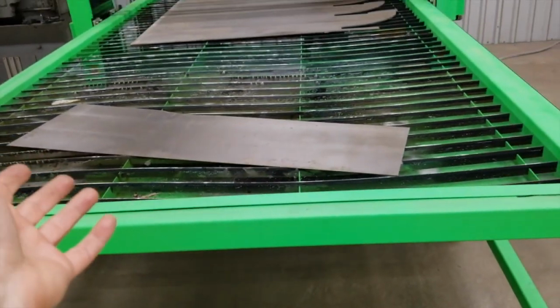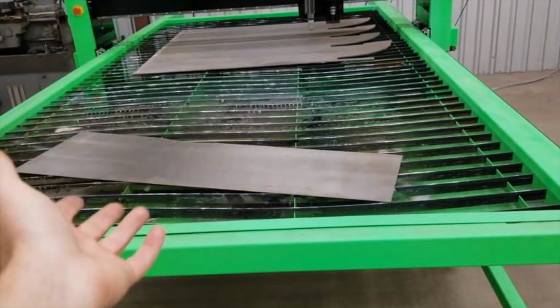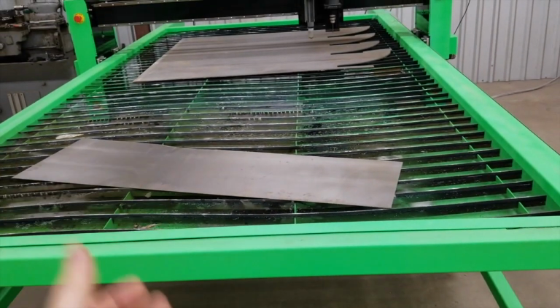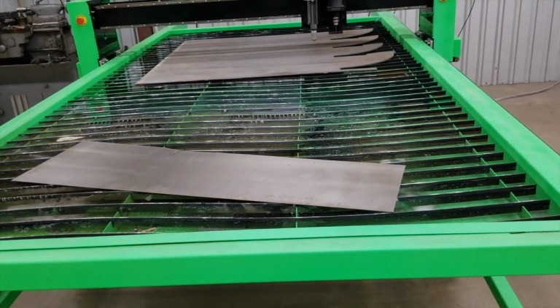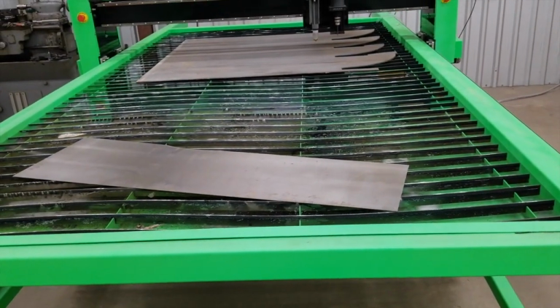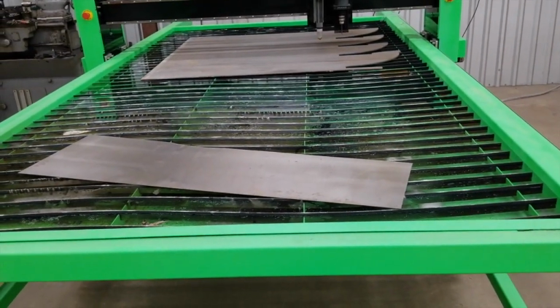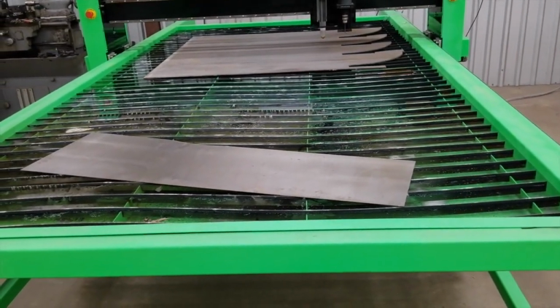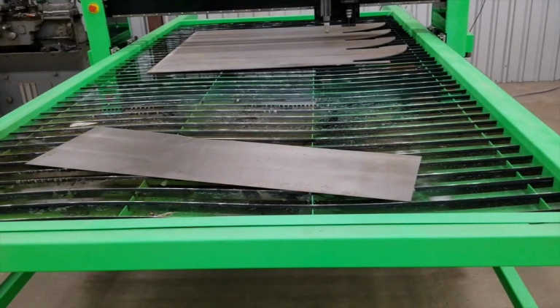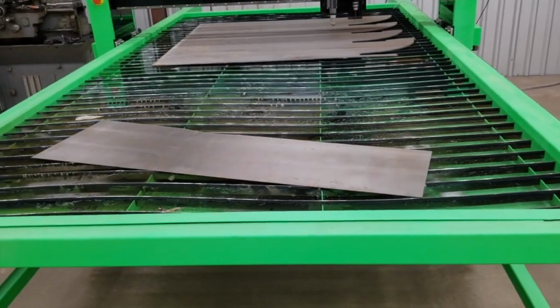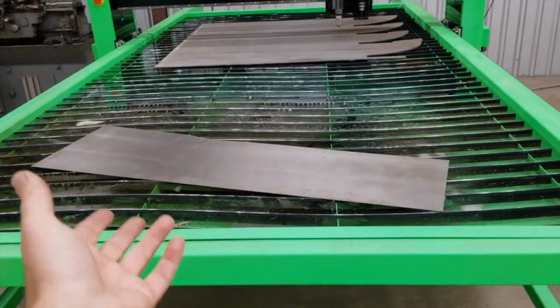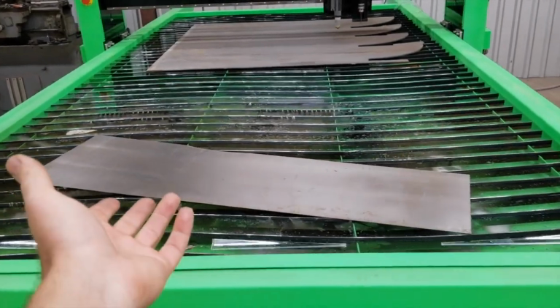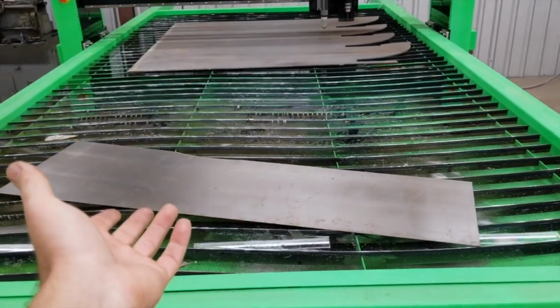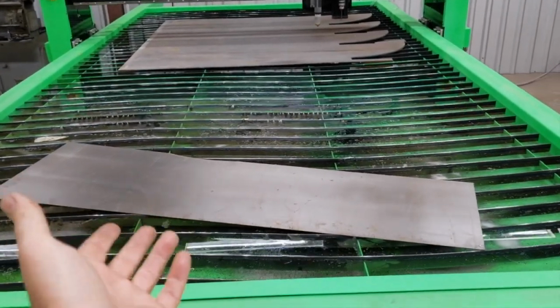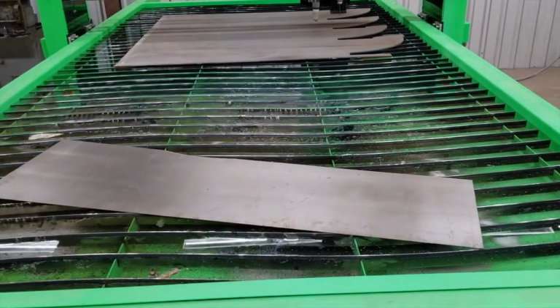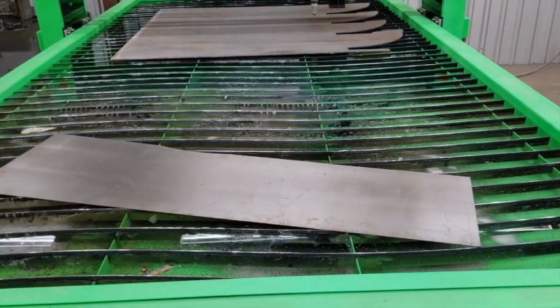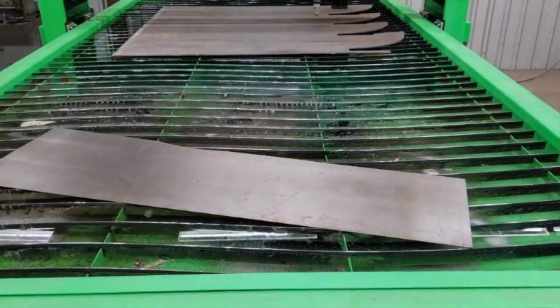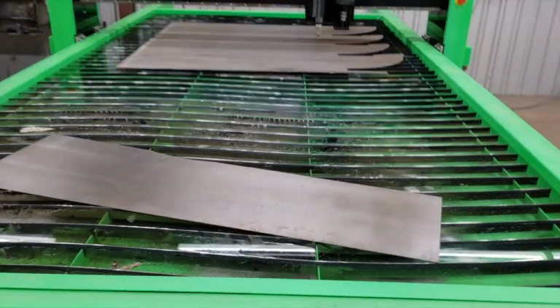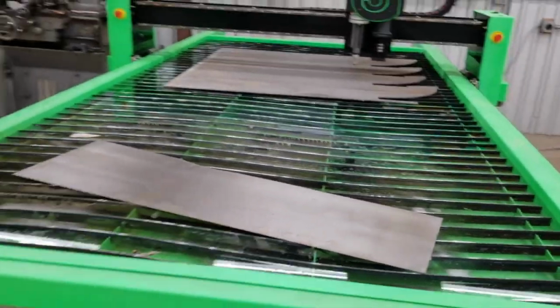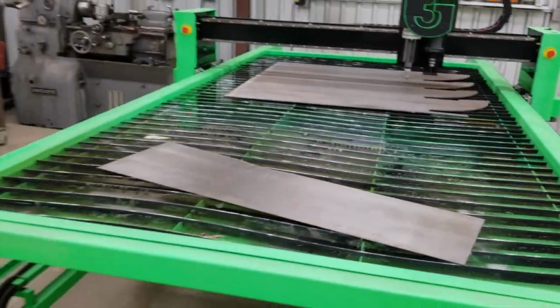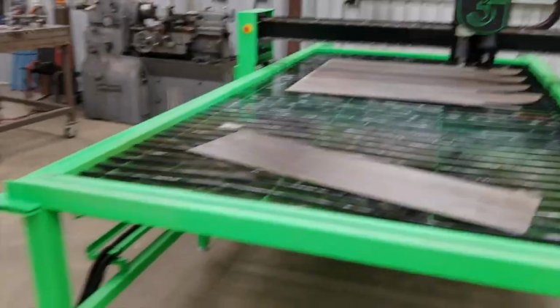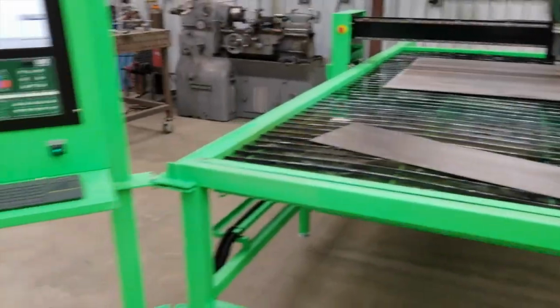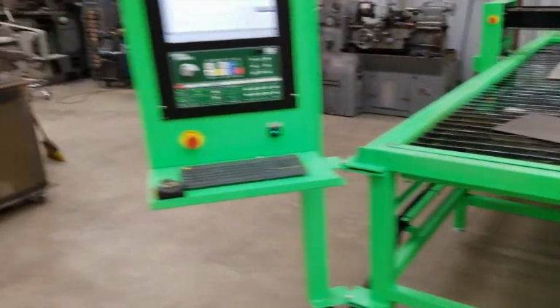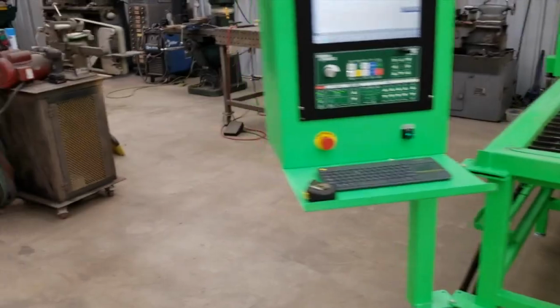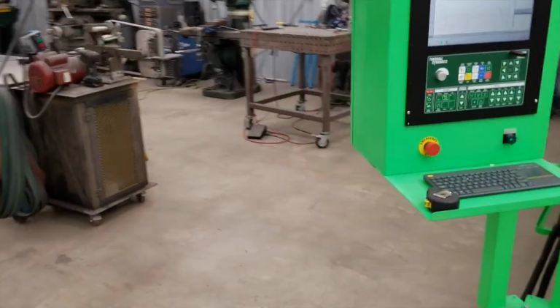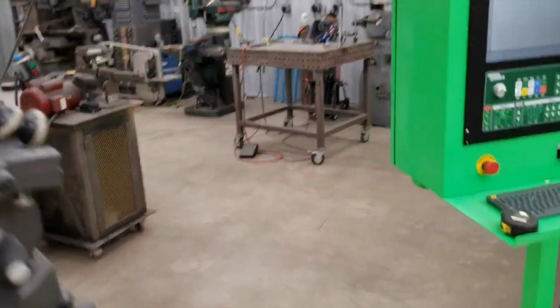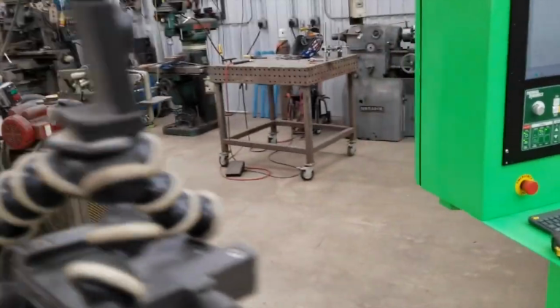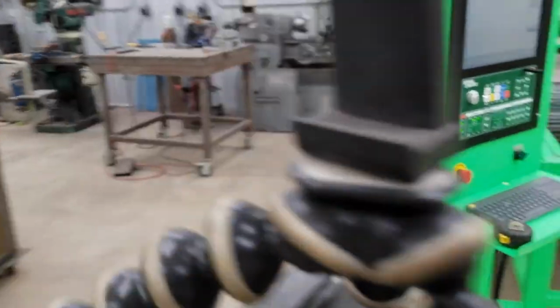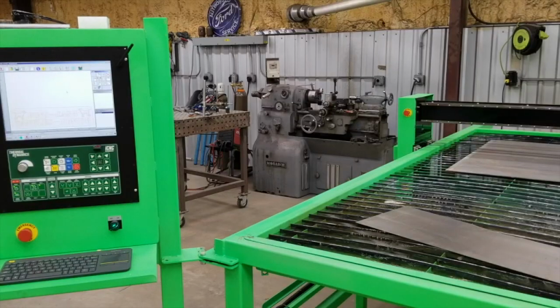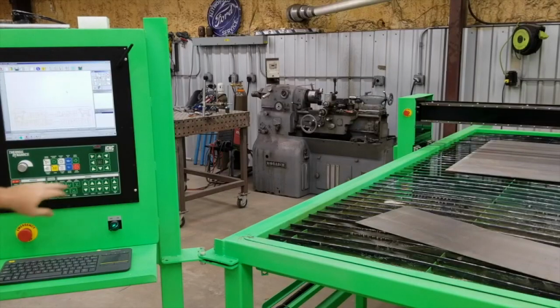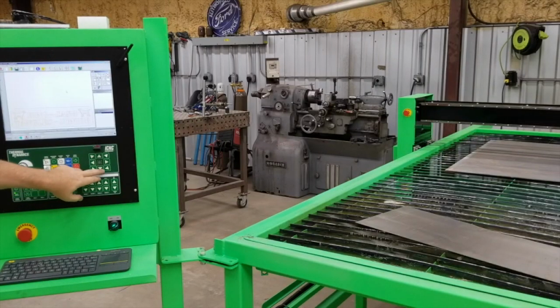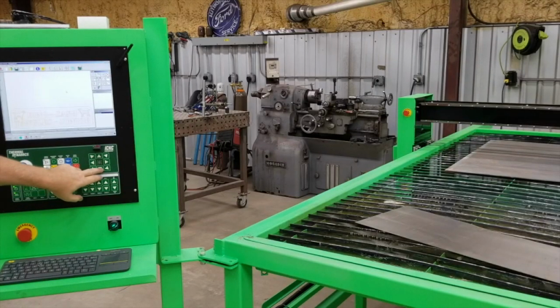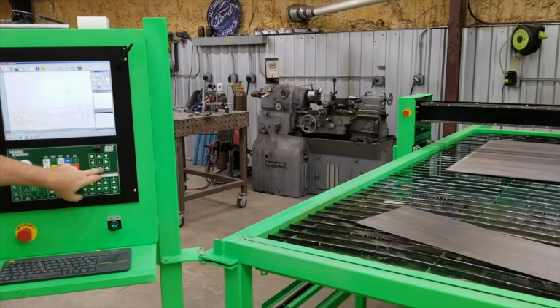You can just lay the plate any old way. You see we got this plate here, and let me show you how to get the controller oriented to be able to cut that. So I'm going to jog the machine over.